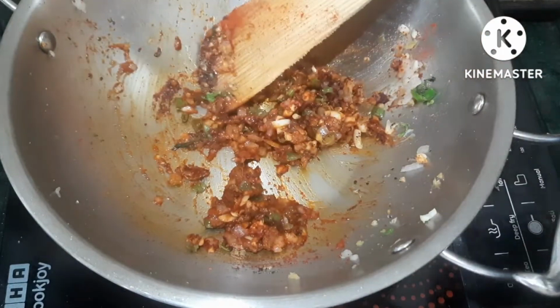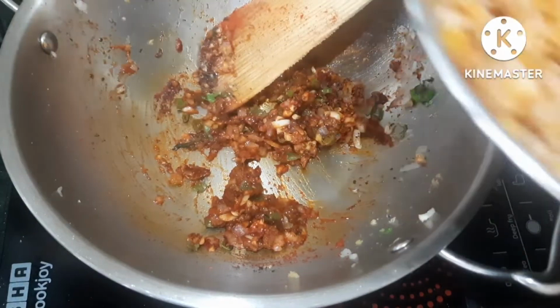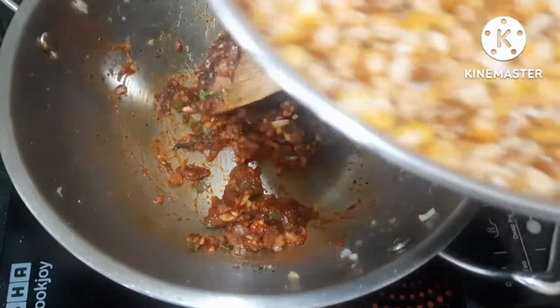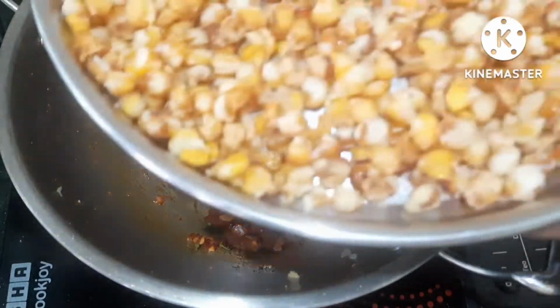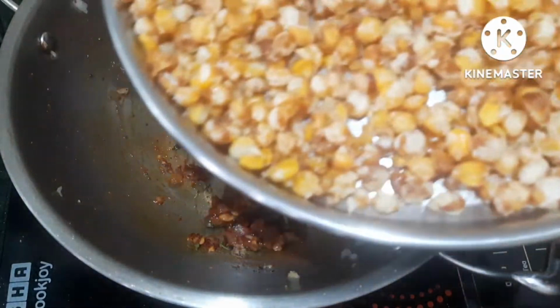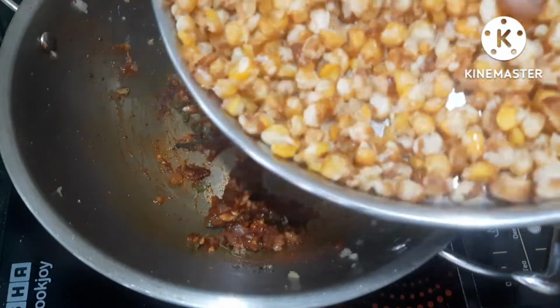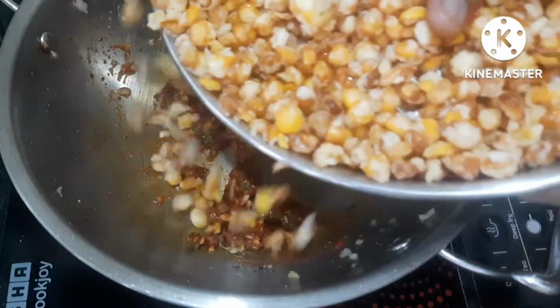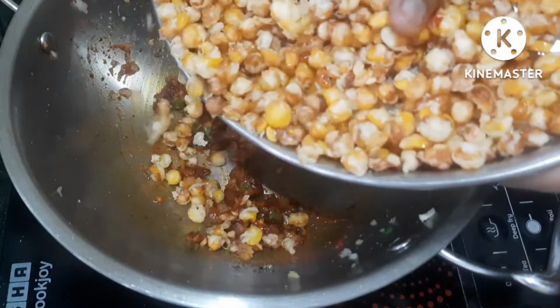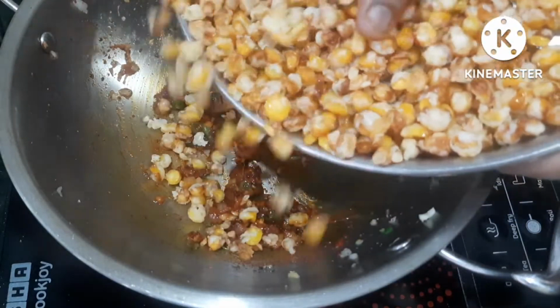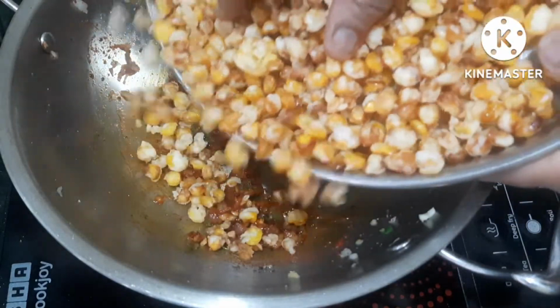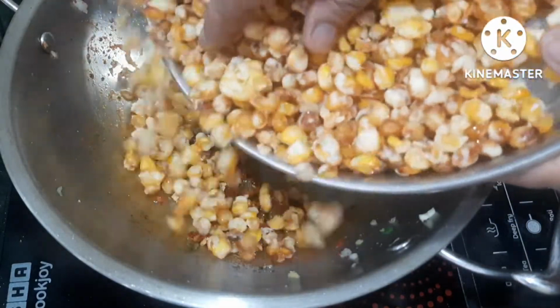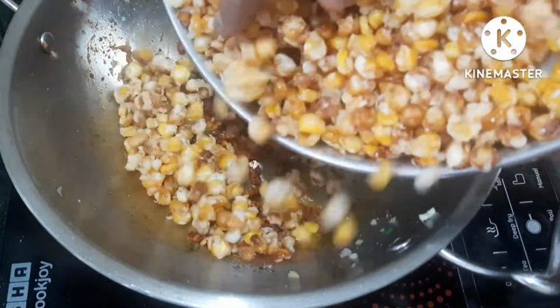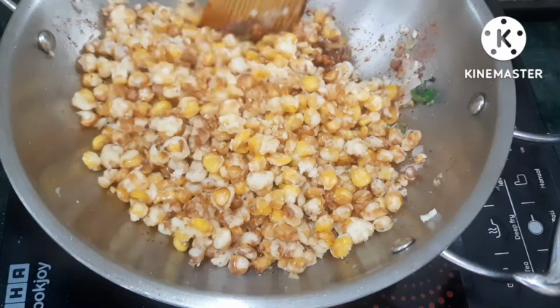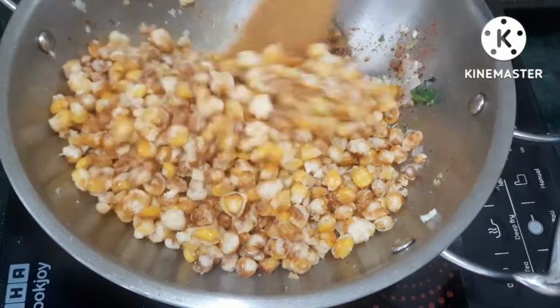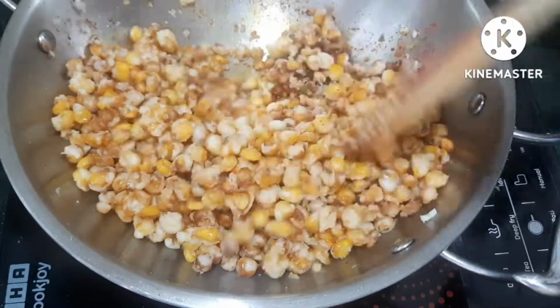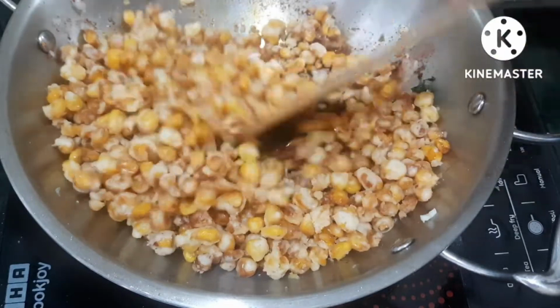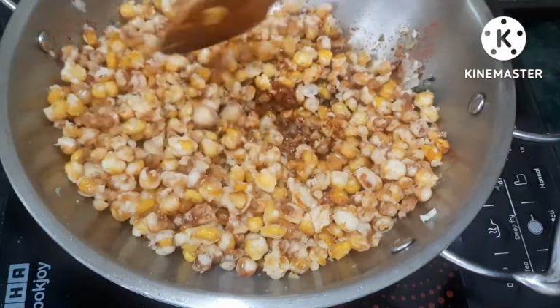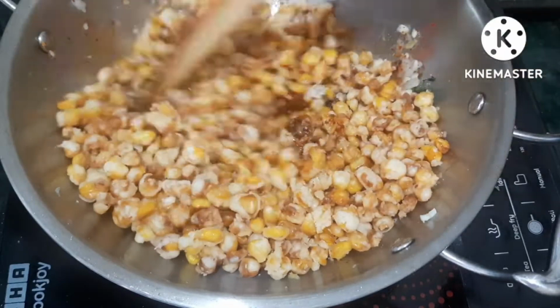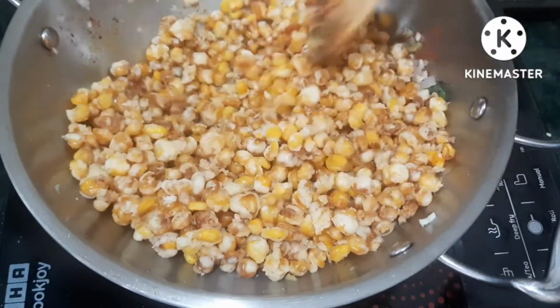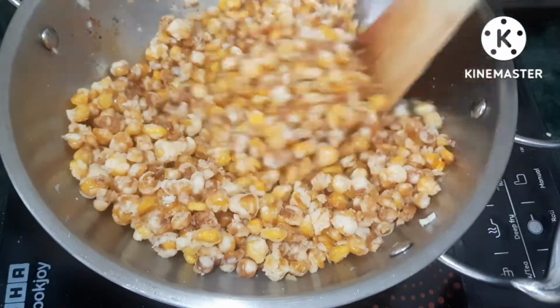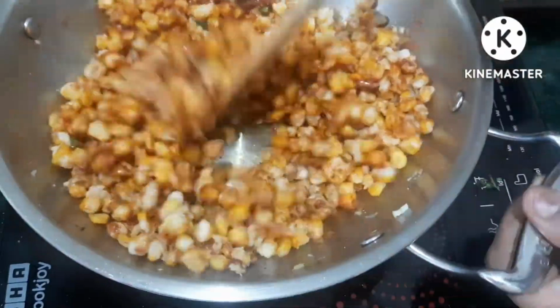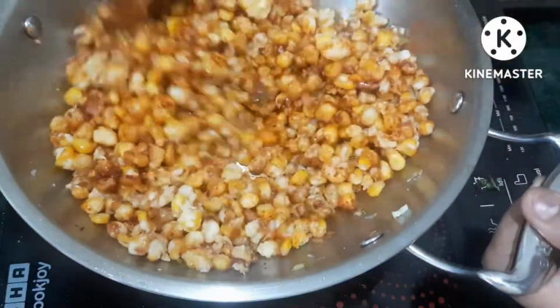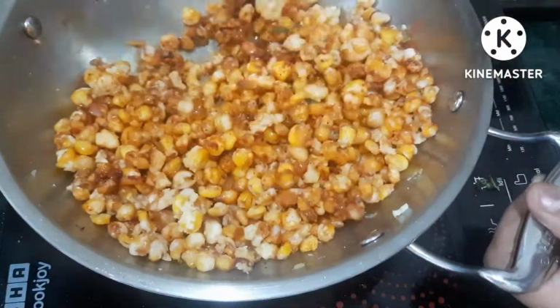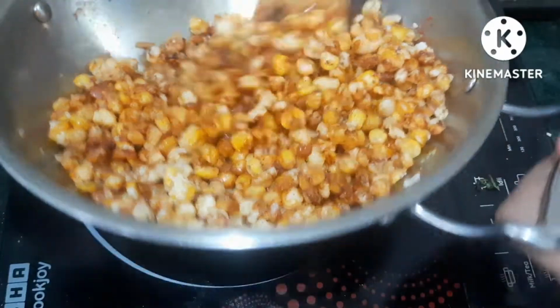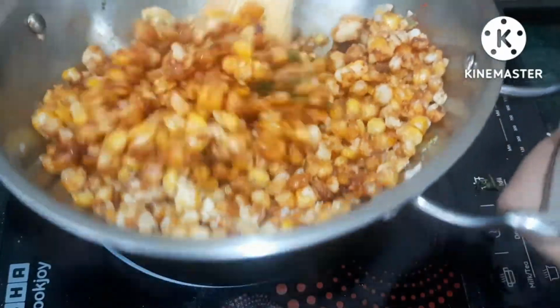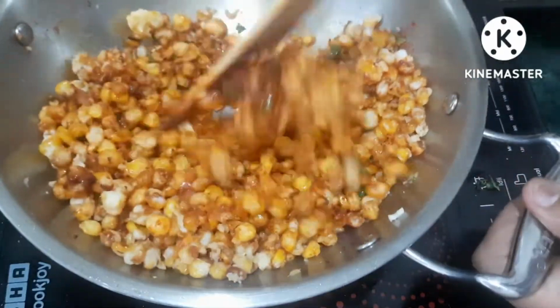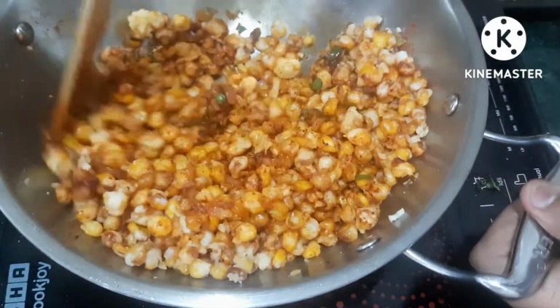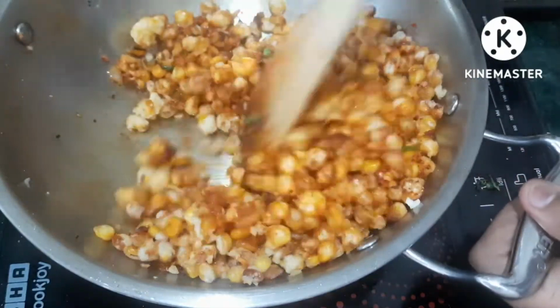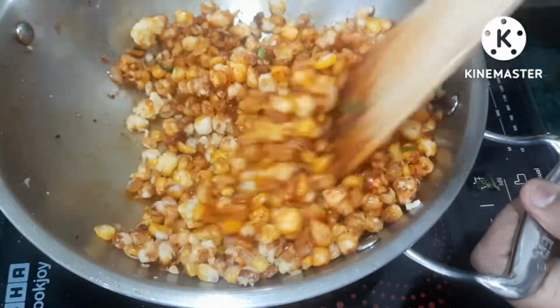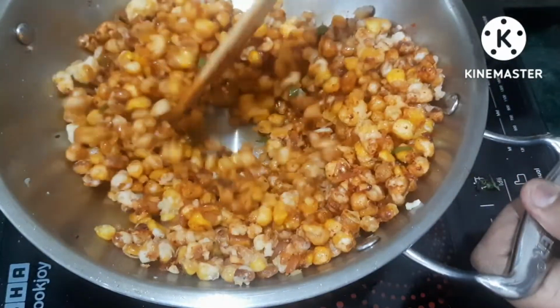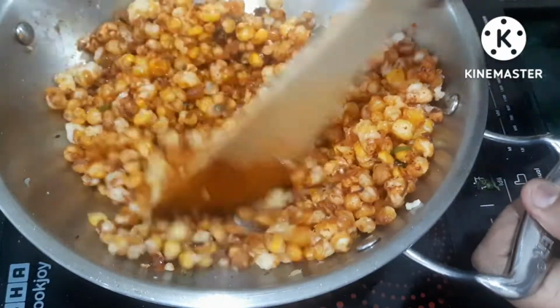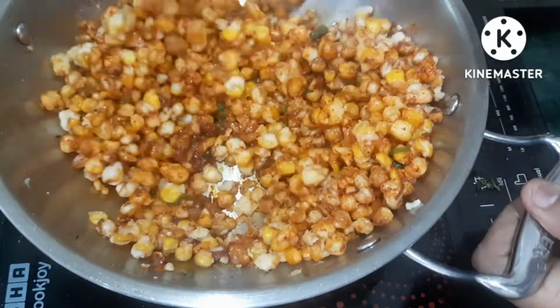Now let's fry it all together. We'll fry it again until done.